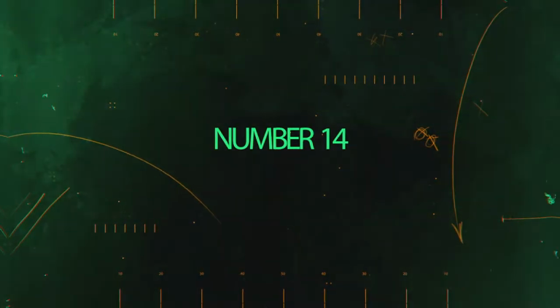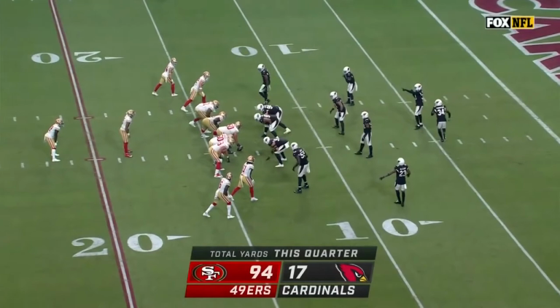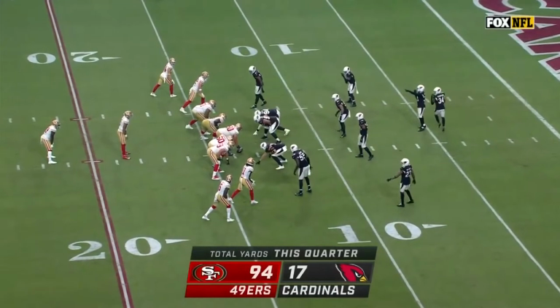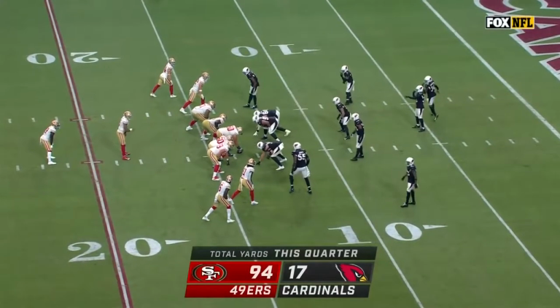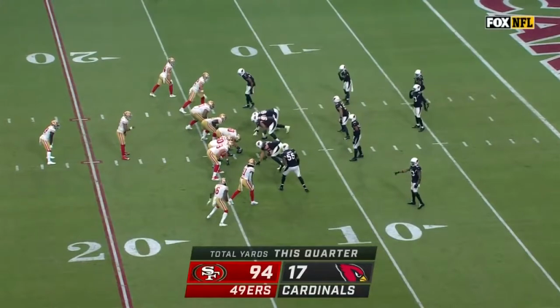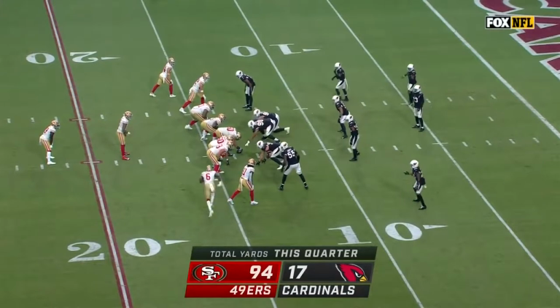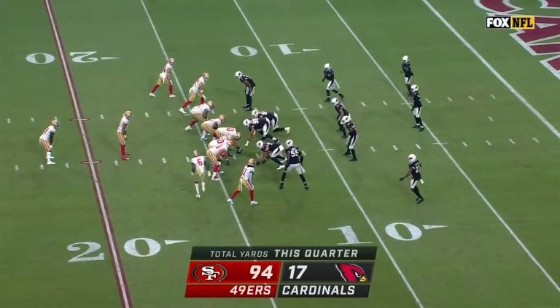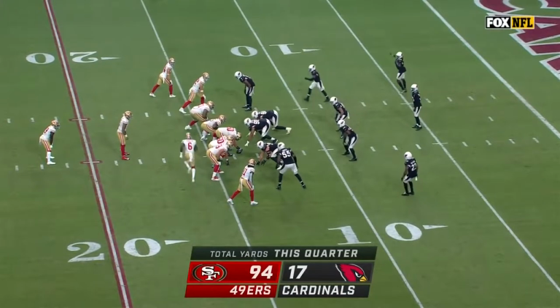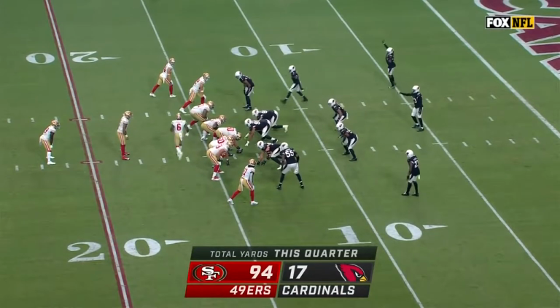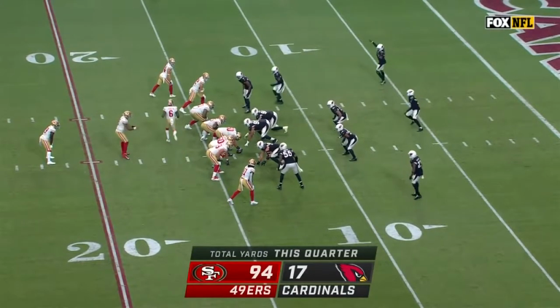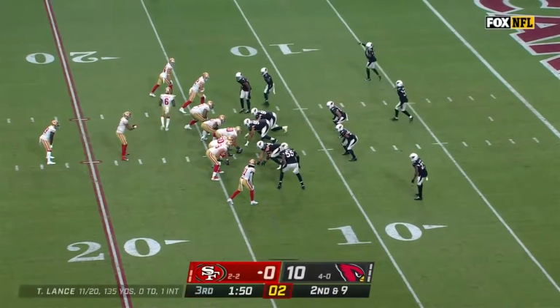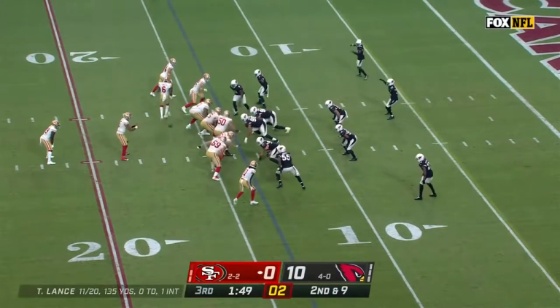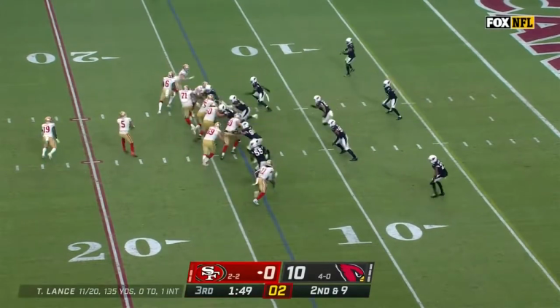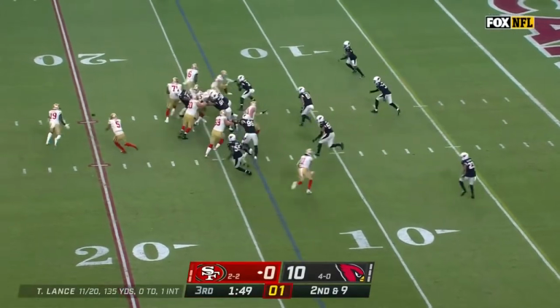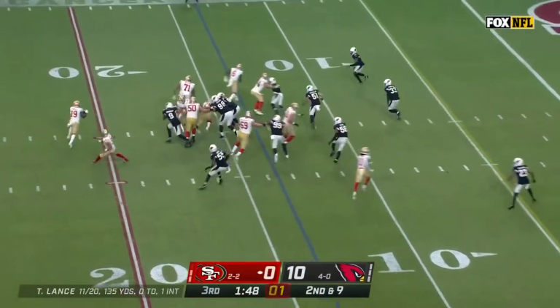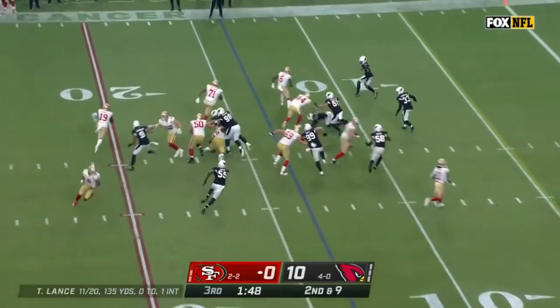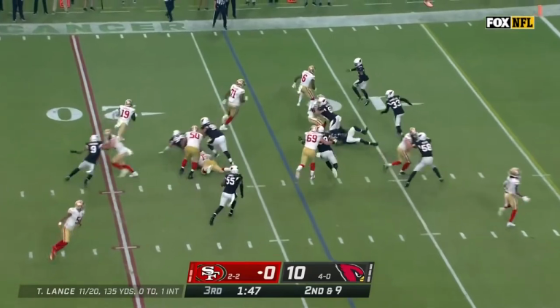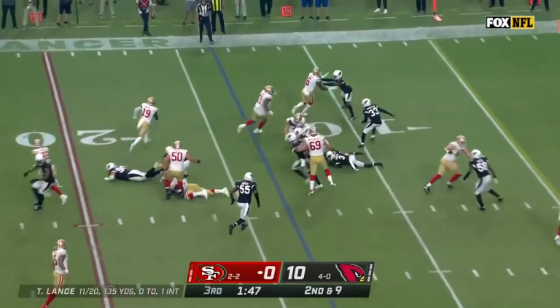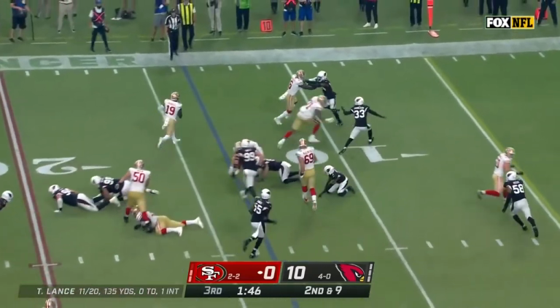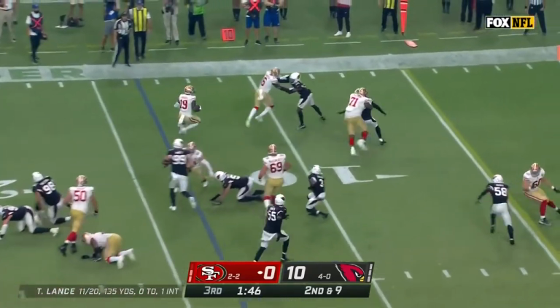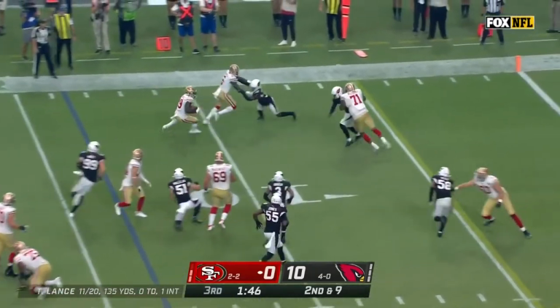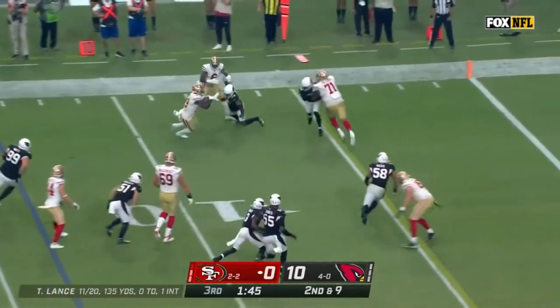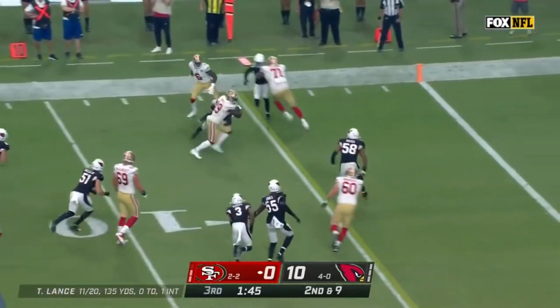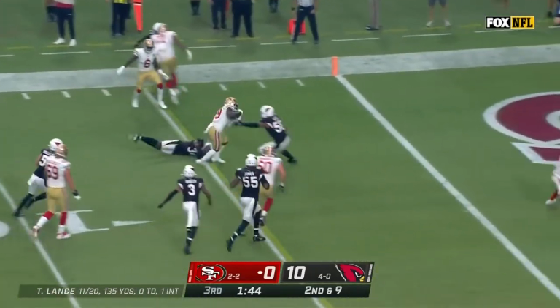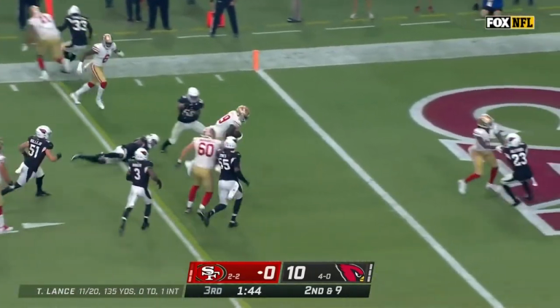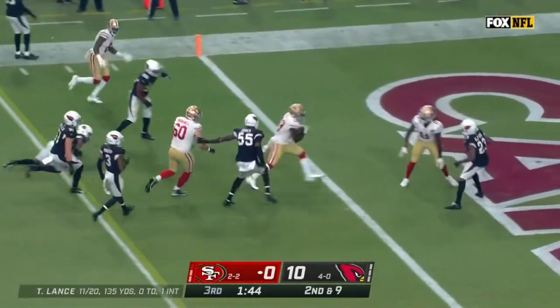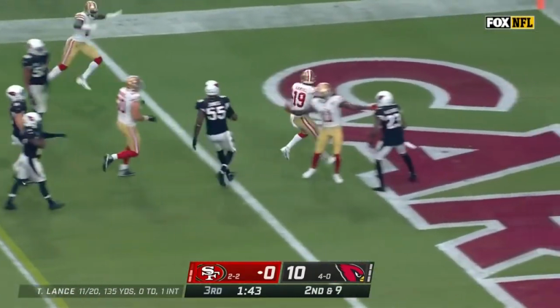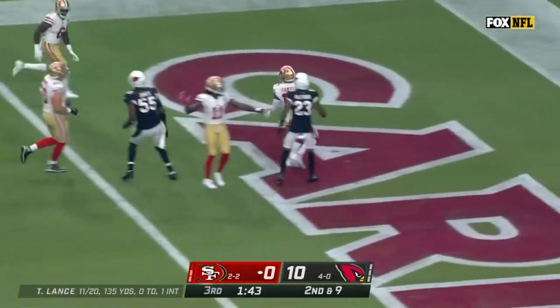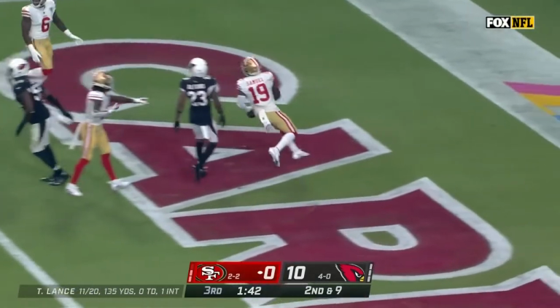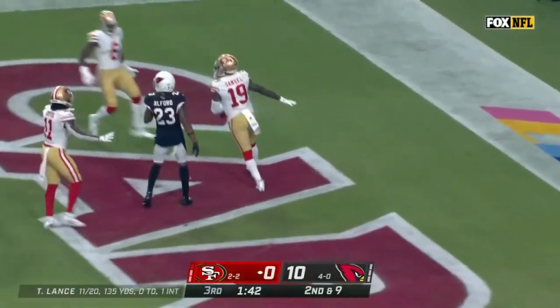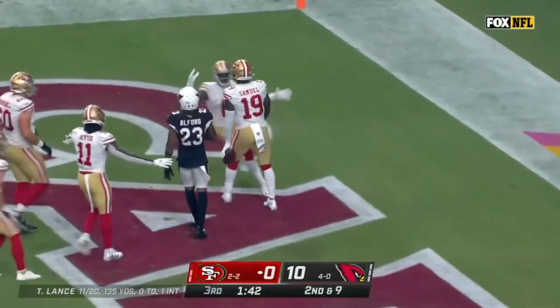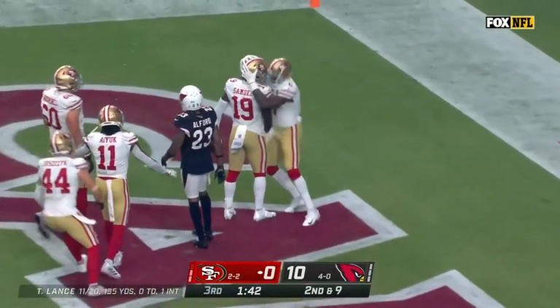Catch the corner — now it's his chance to erase a big play, and he did it again. Deebo Samuel in the backfield, he gets it on the toss, blockers in front. Samuel cuts it back, inside the five, breaks a tackle, and a 49er touchdown.